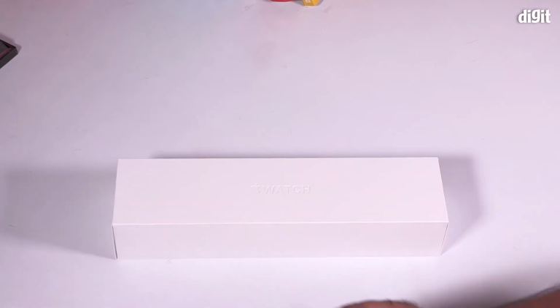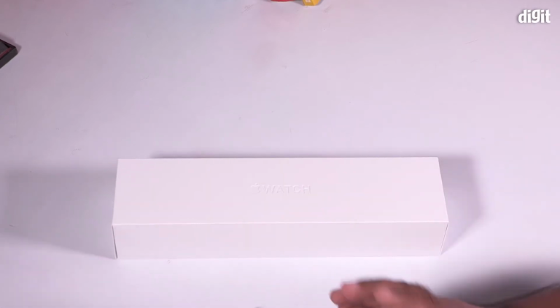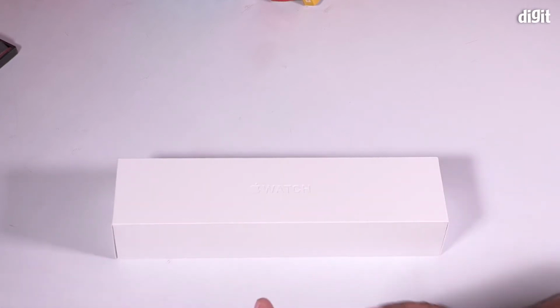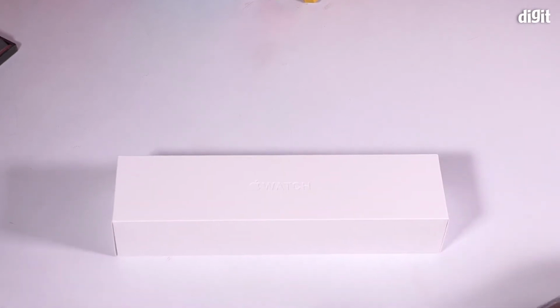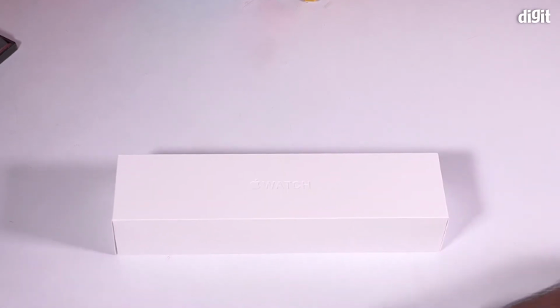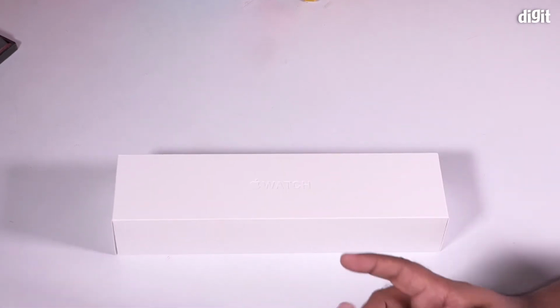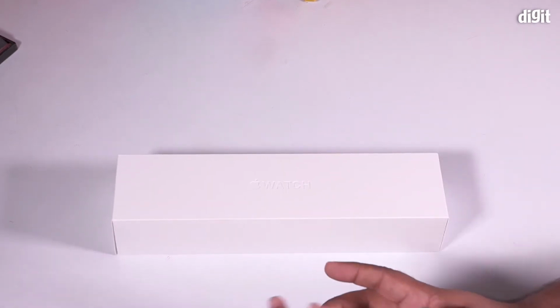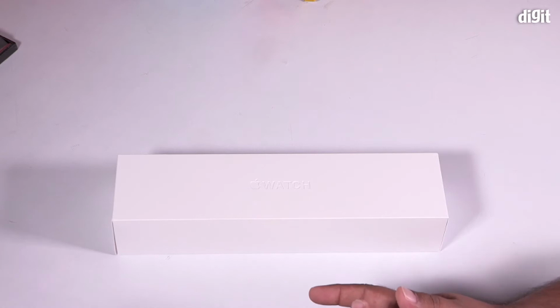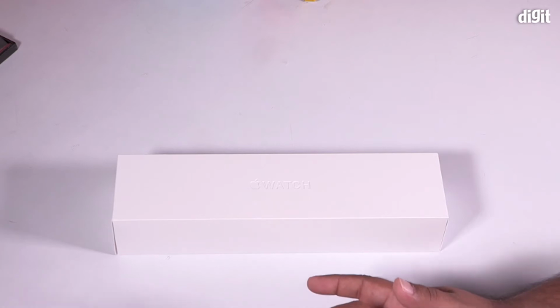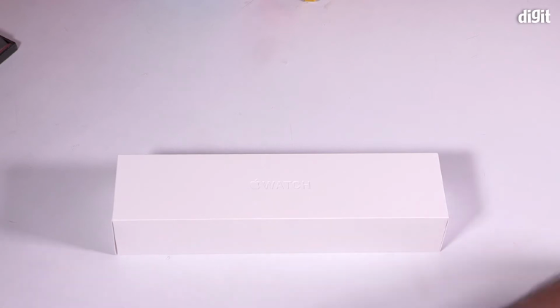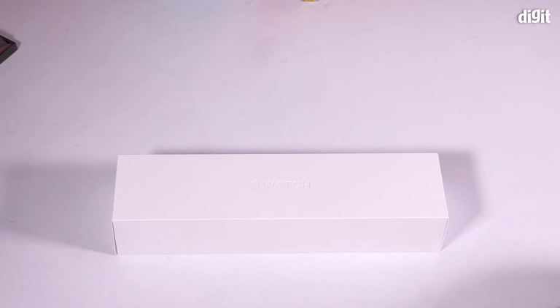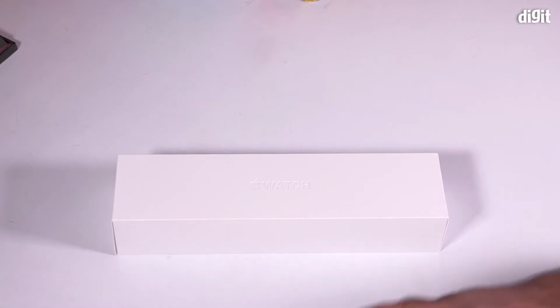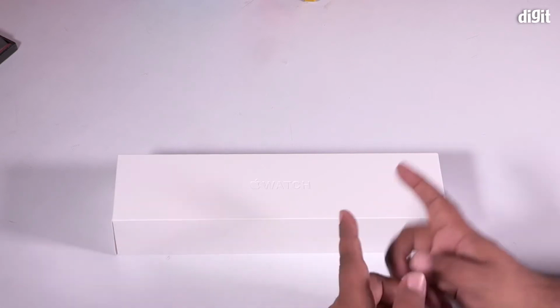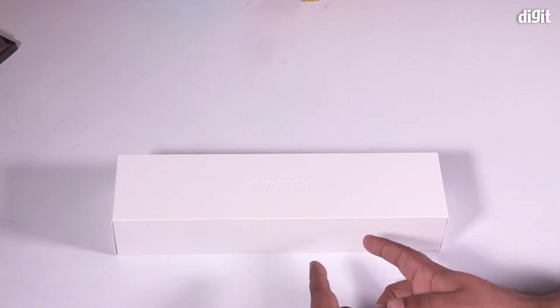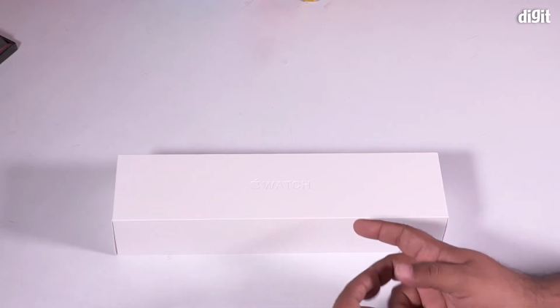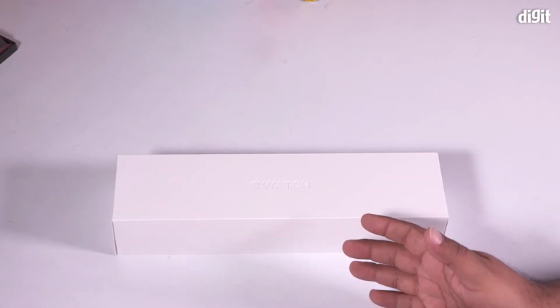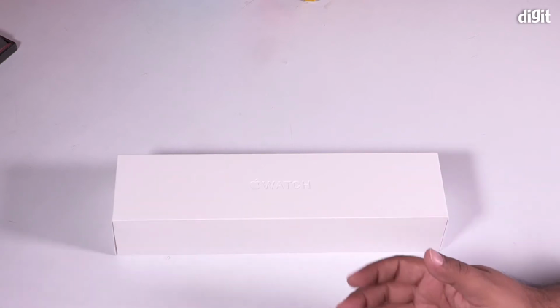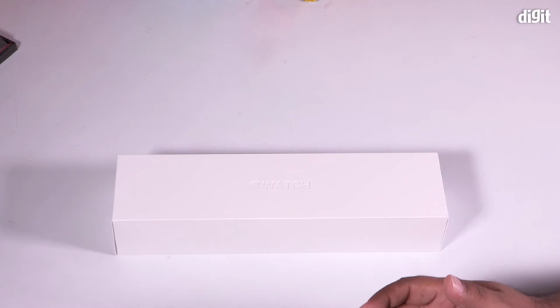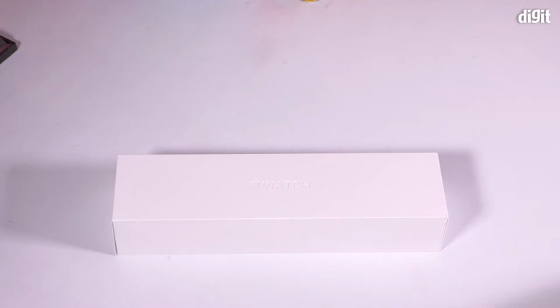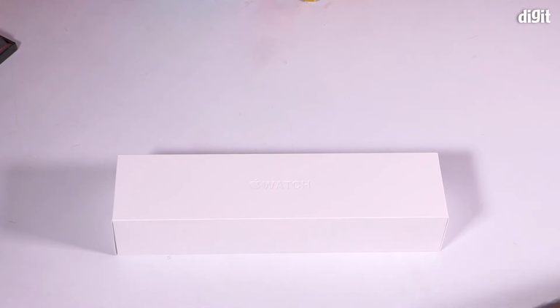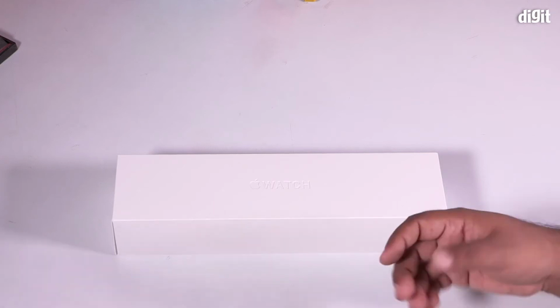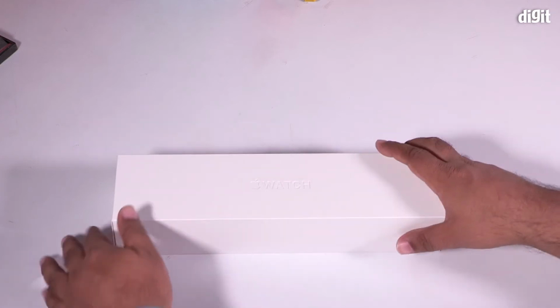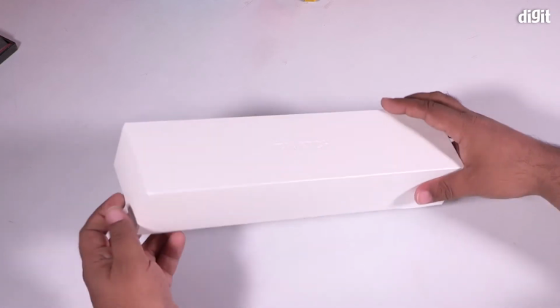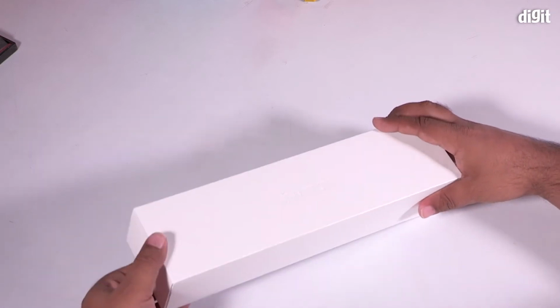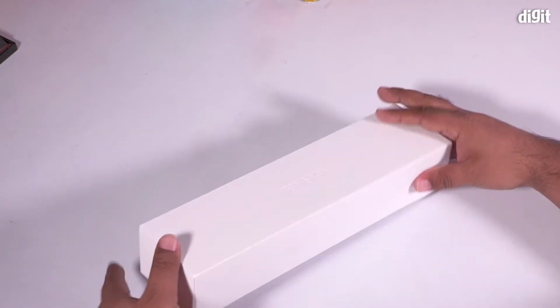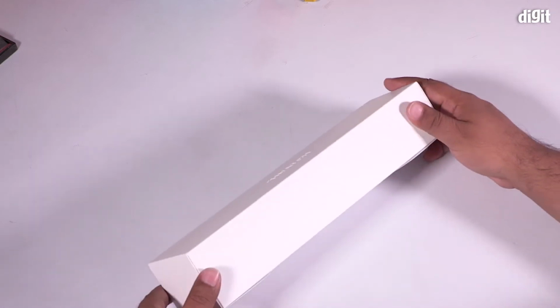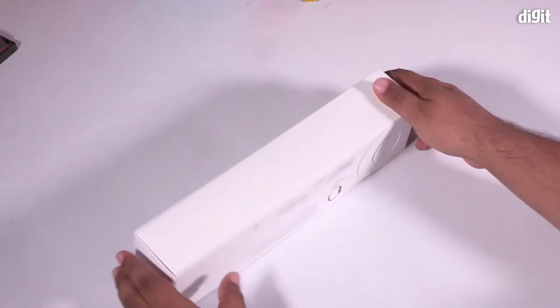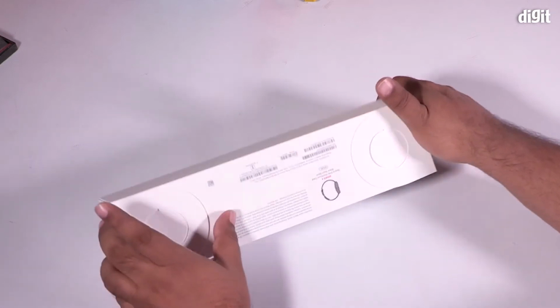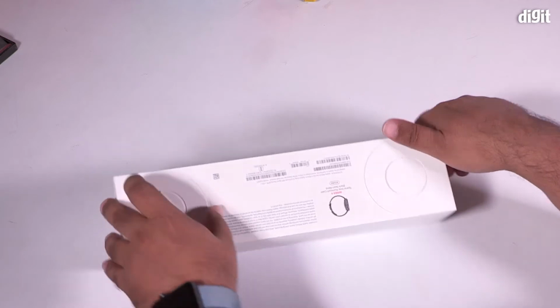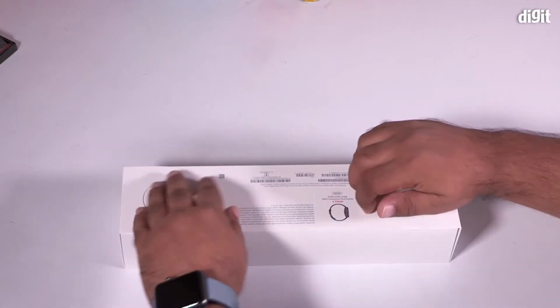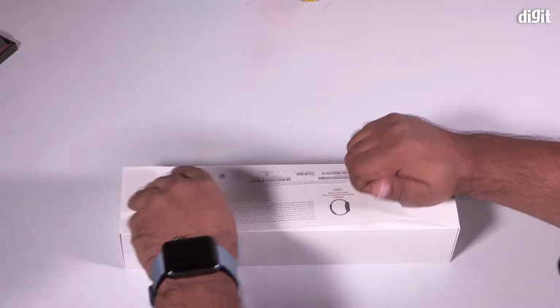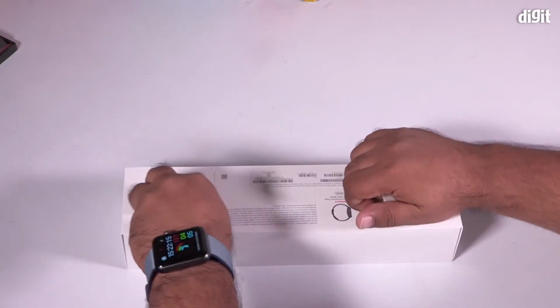What's interesting is that Apple has managed to keep the dimensions more or less the same, which means if you've got a collection of straps for your 38mm they will work on the 40mm watch, and straps for the 42mm will continue to work on the new 44mm version.